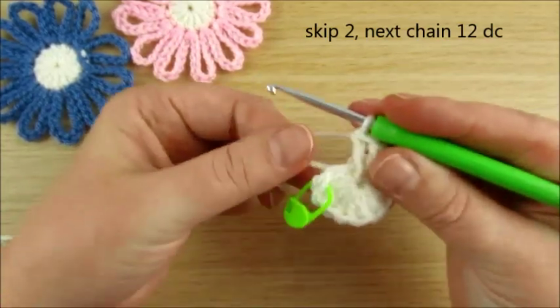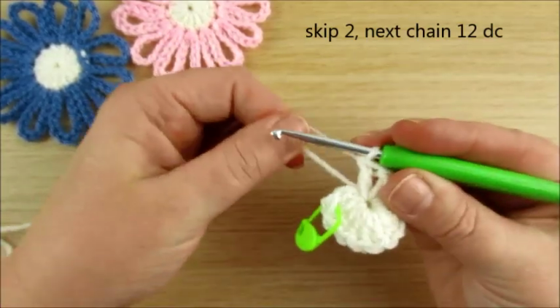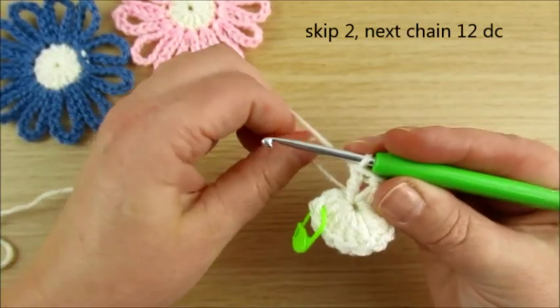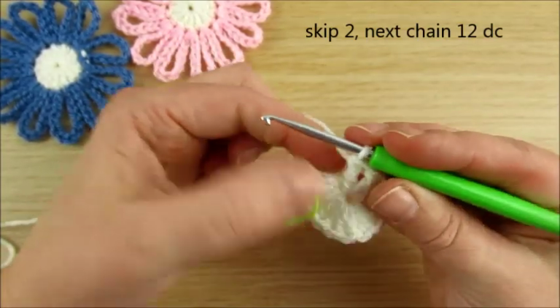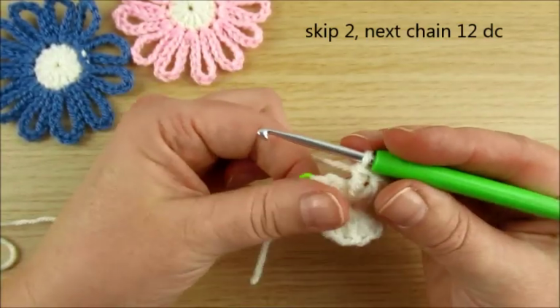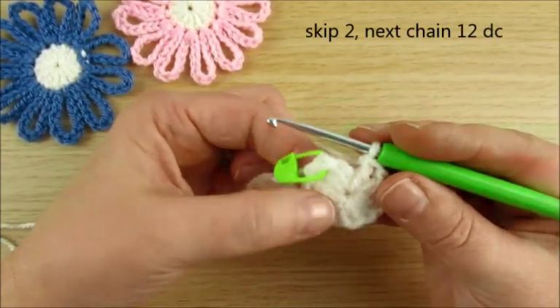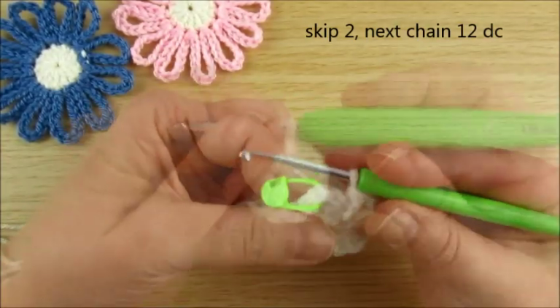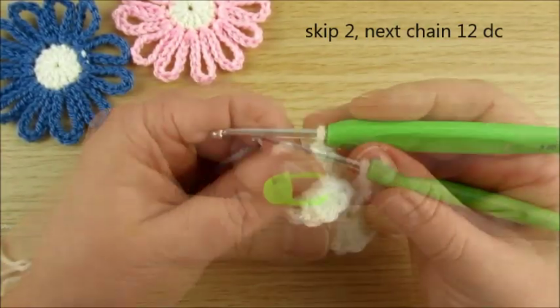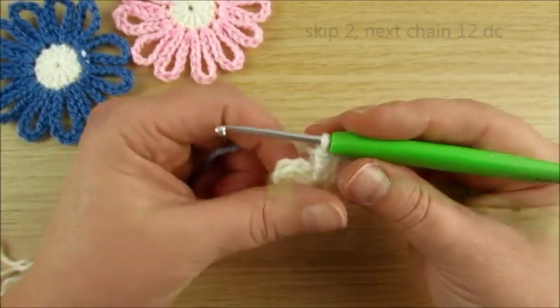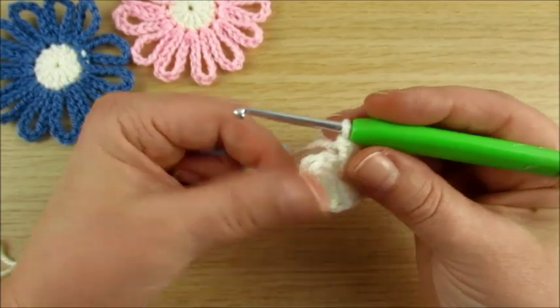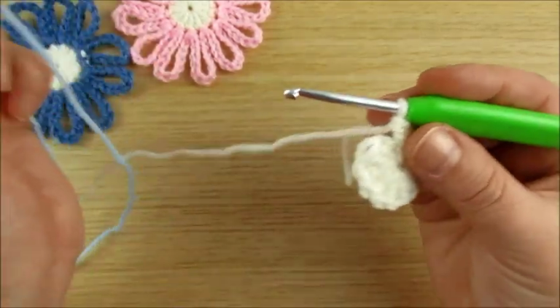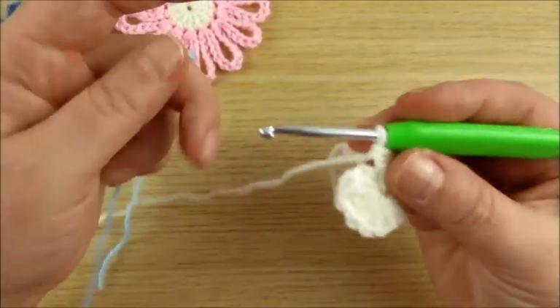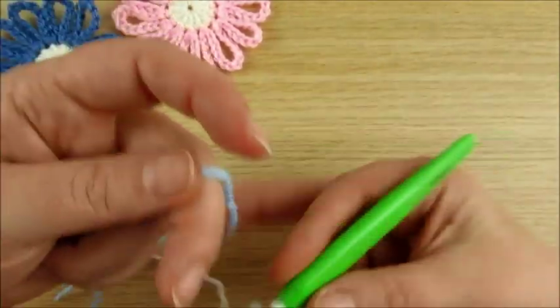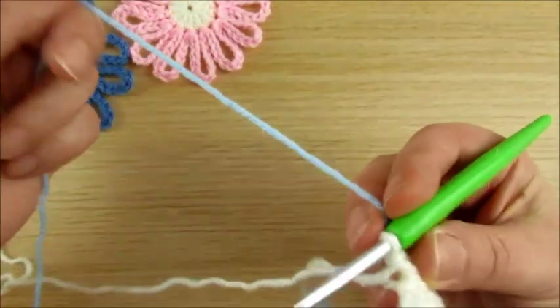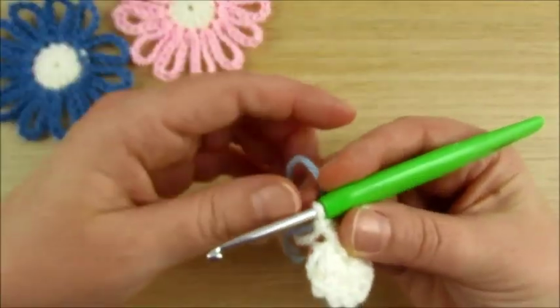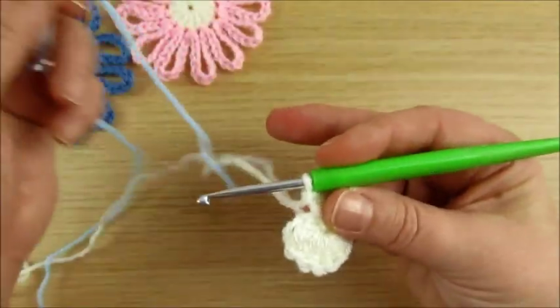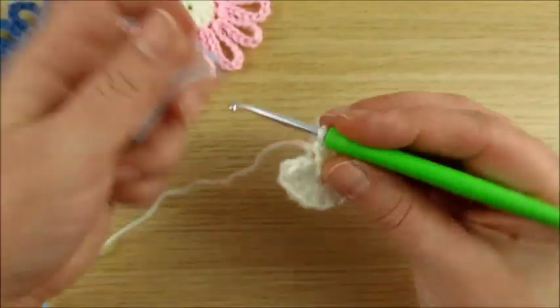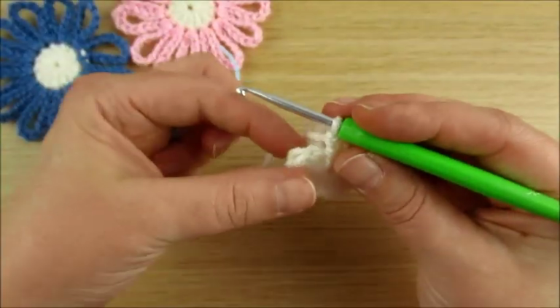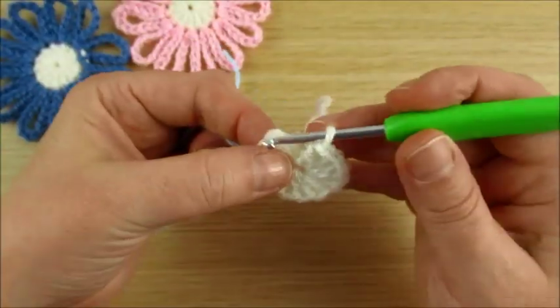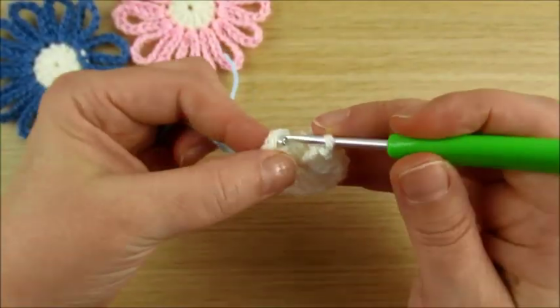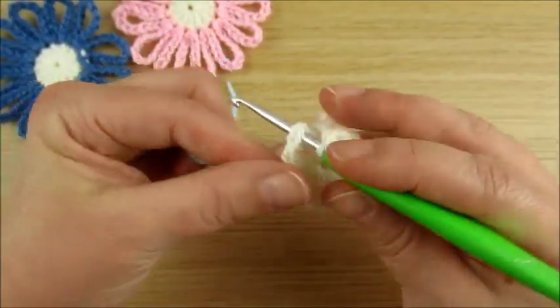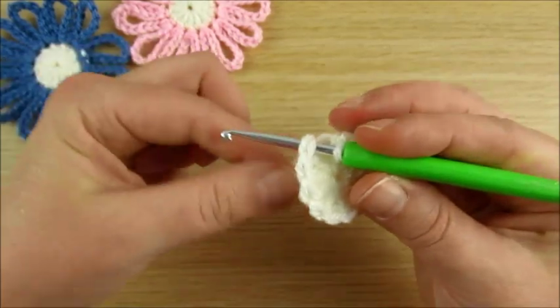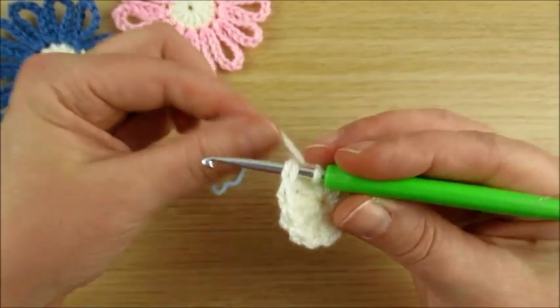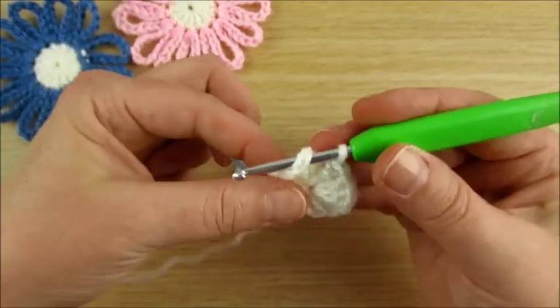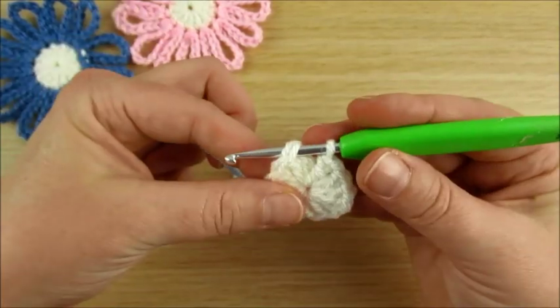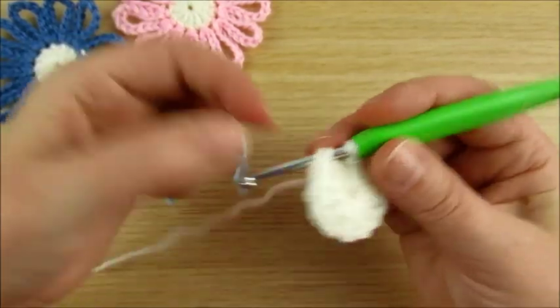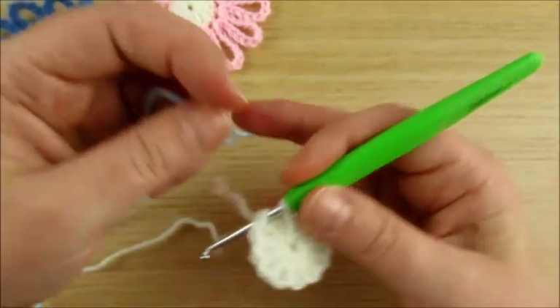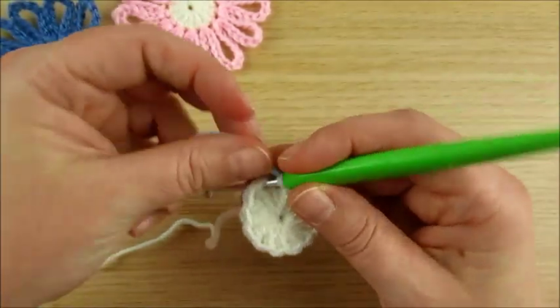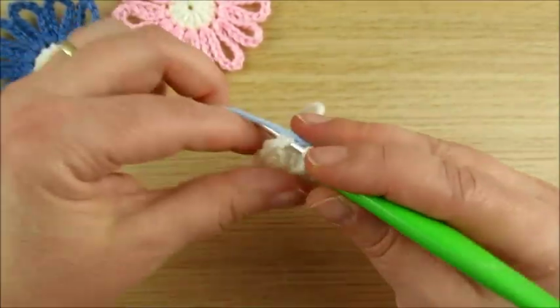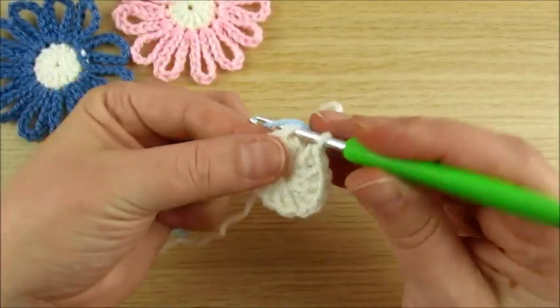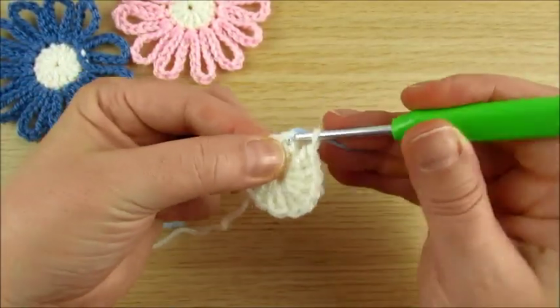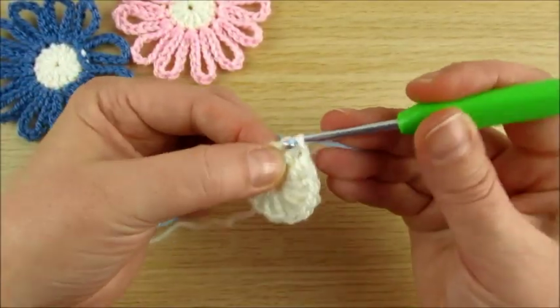Now I change color. If you don't change color, skip this step. If you add a new color, join with a slip stitch using the other color.